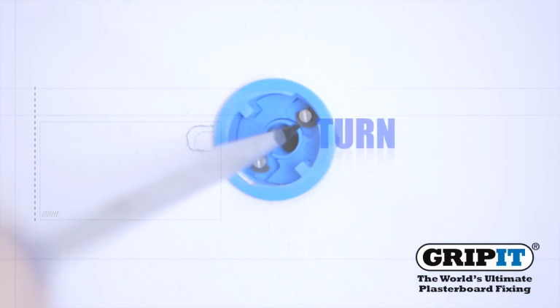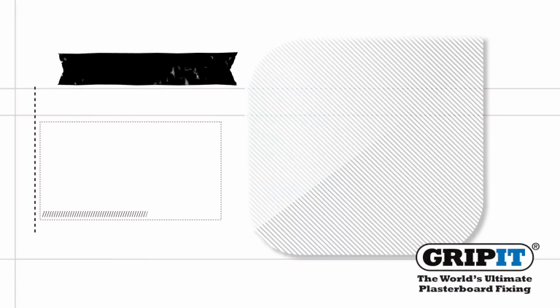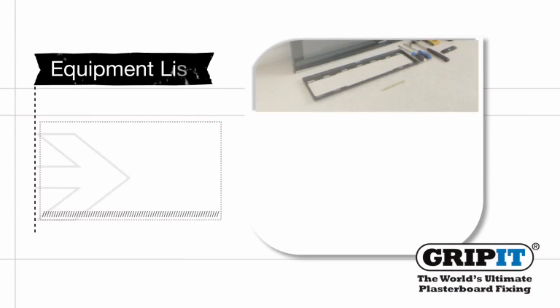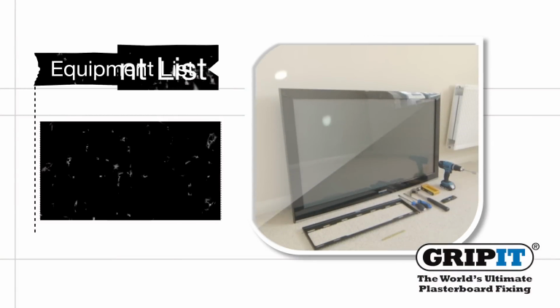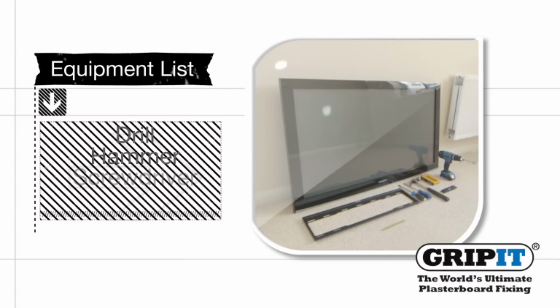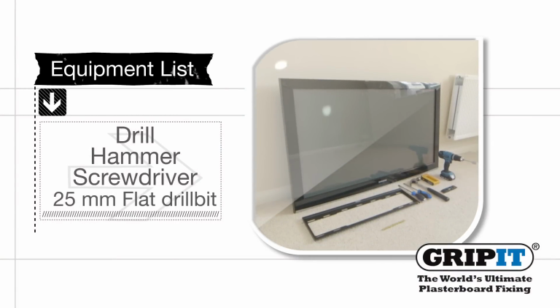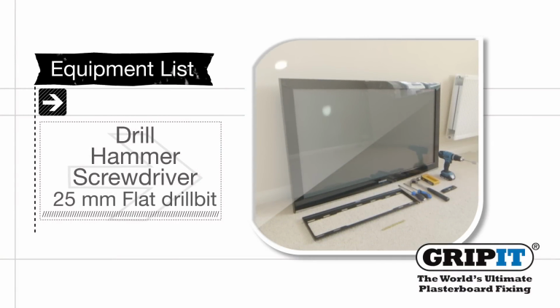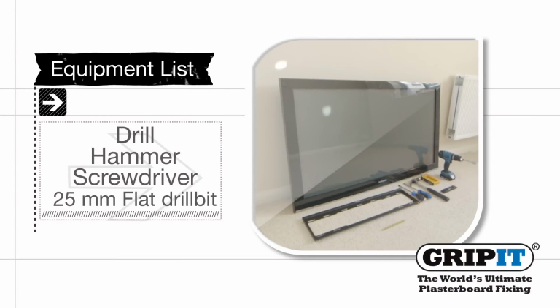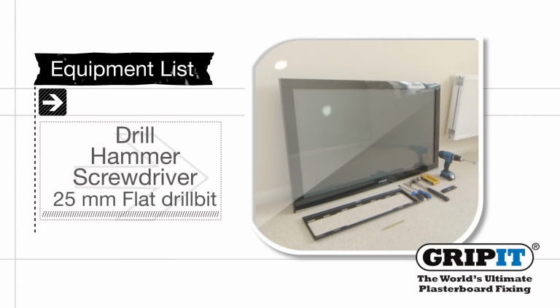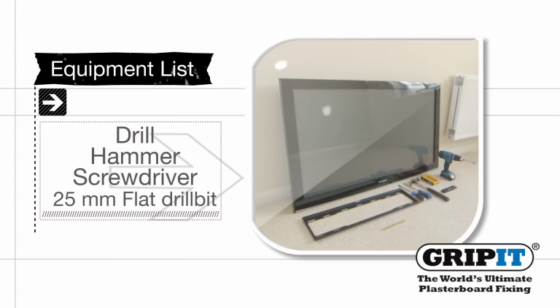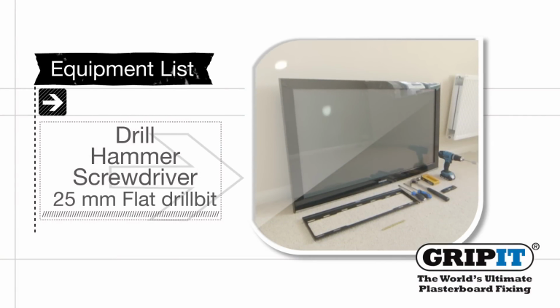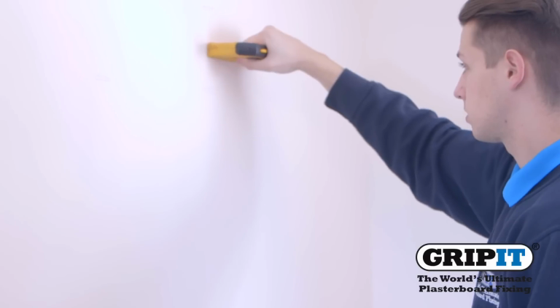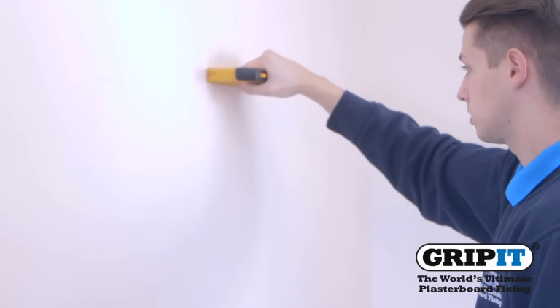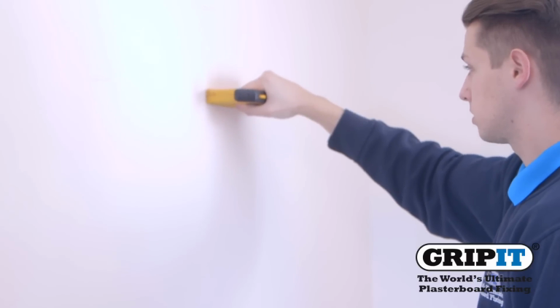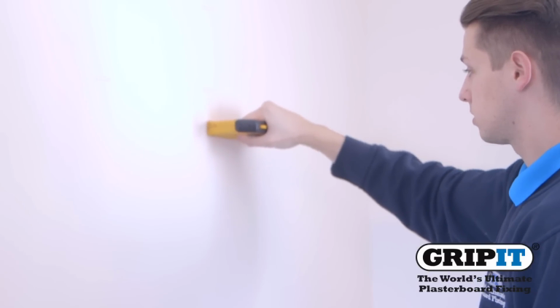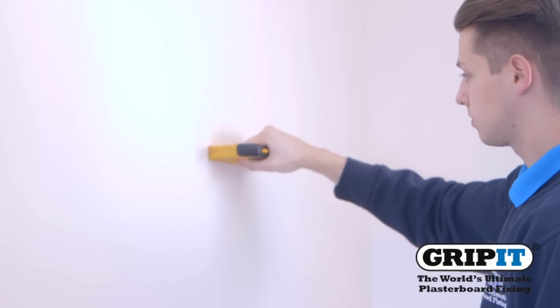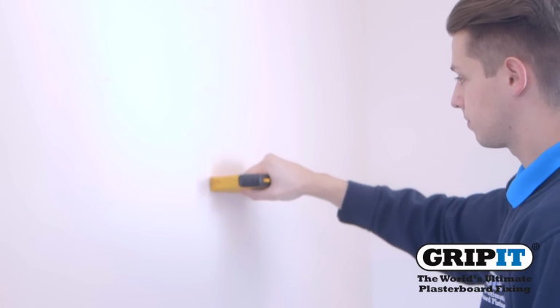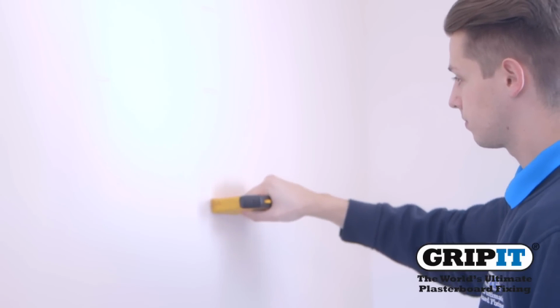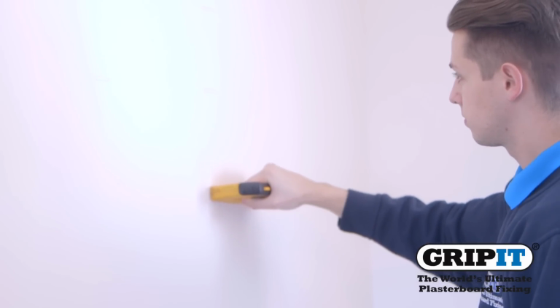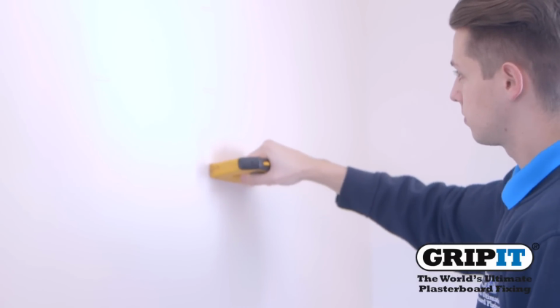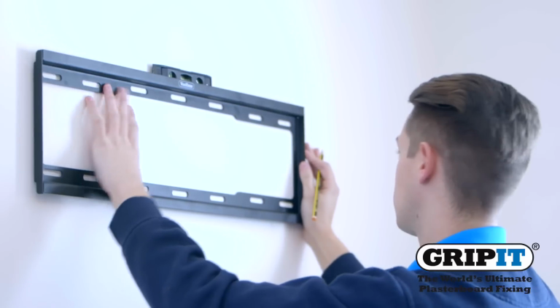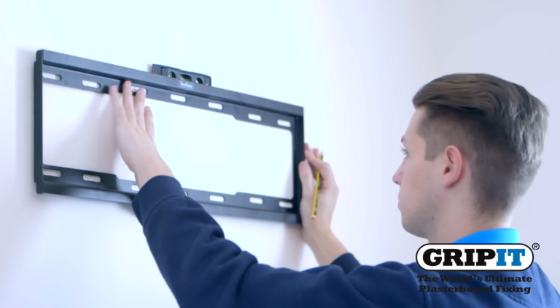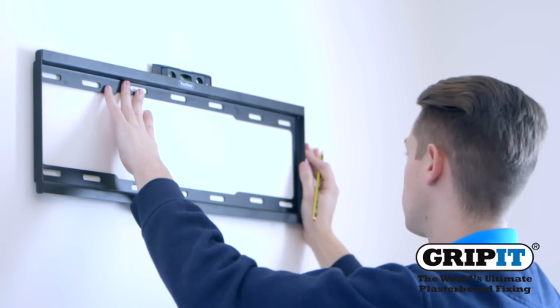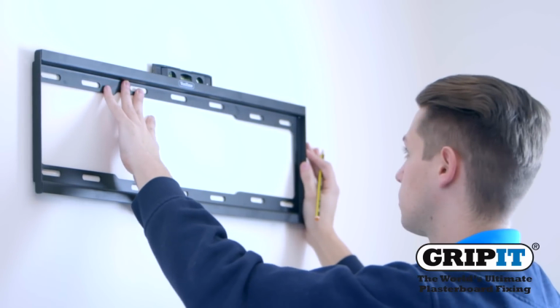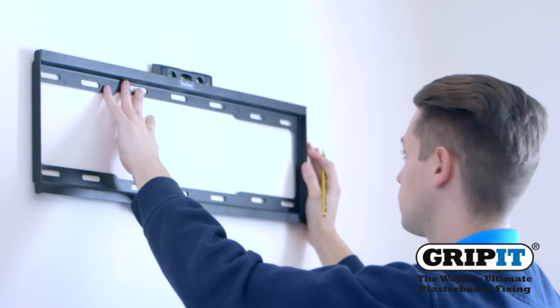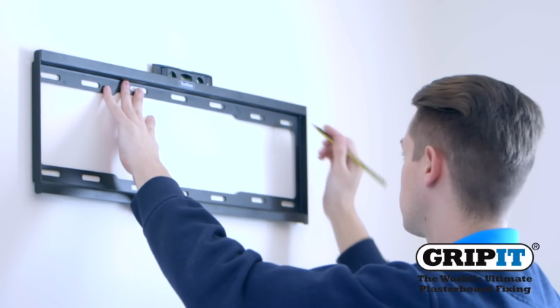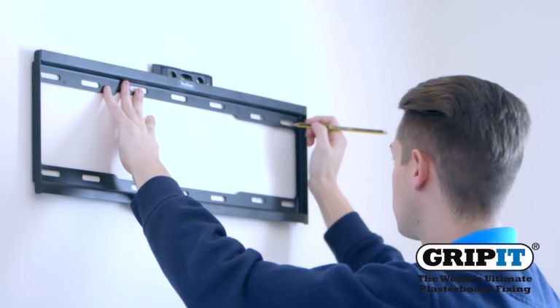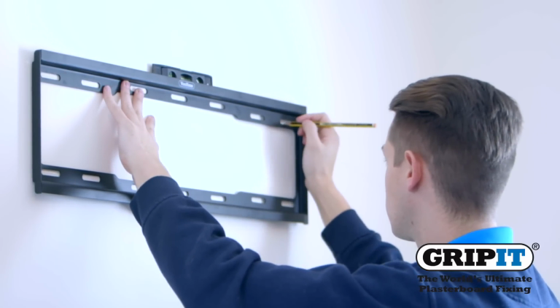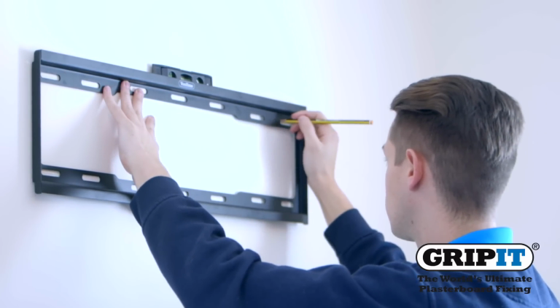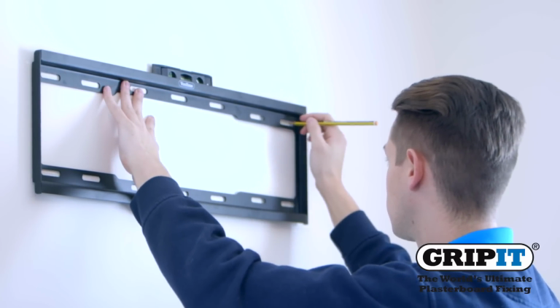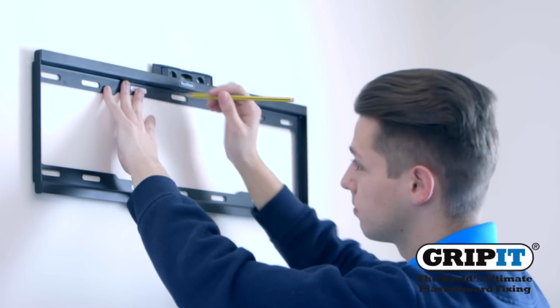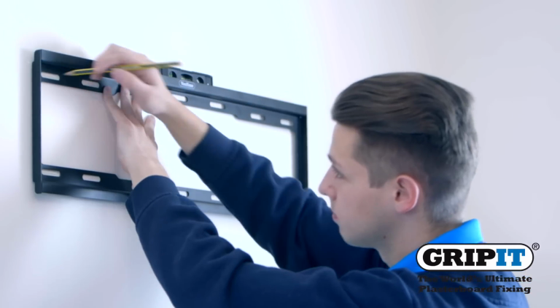Make sure you check you have all the equipment before you start. Before drilling, use a pipe and cable detector to ensure it is safe to do so. Mark out where you're going to be fixing your bracket. It is handy to use a spirit level to help position the TV correctly.